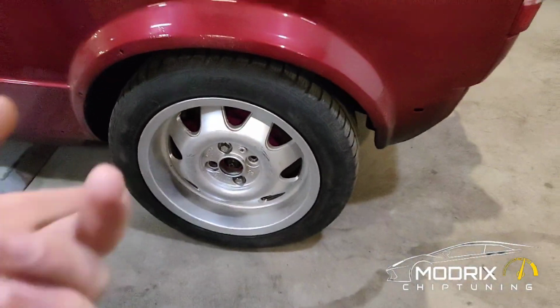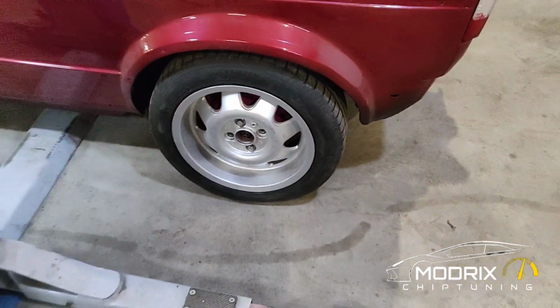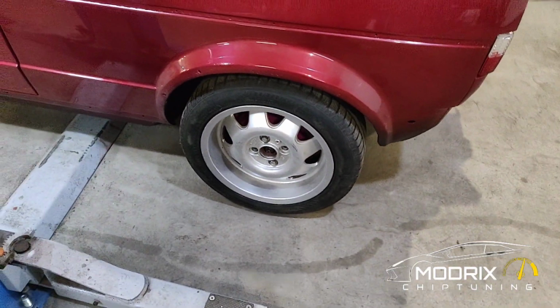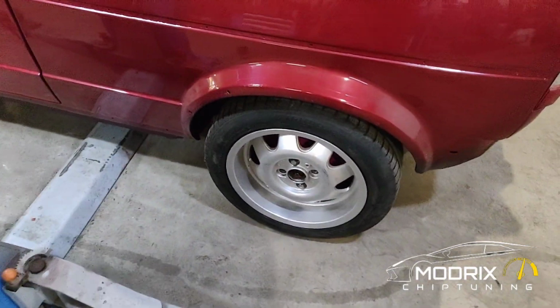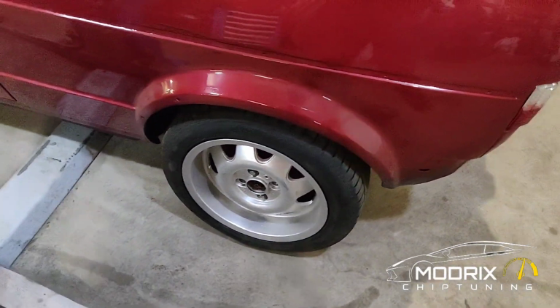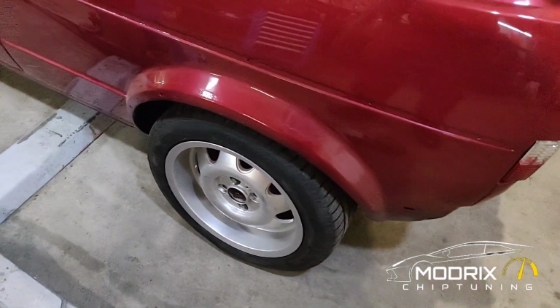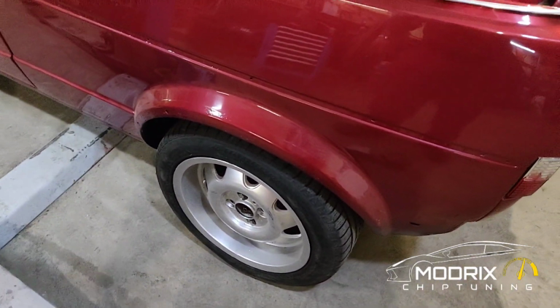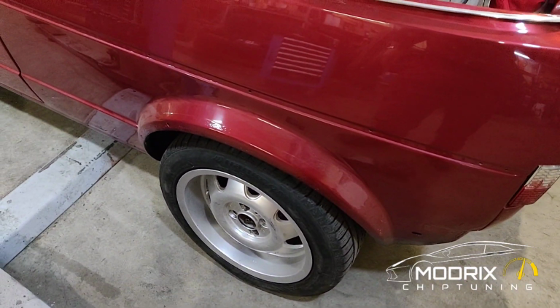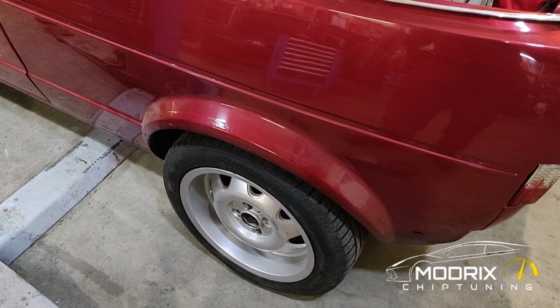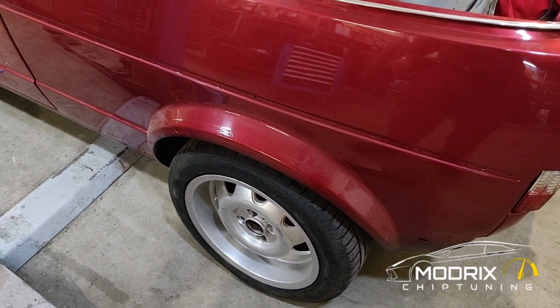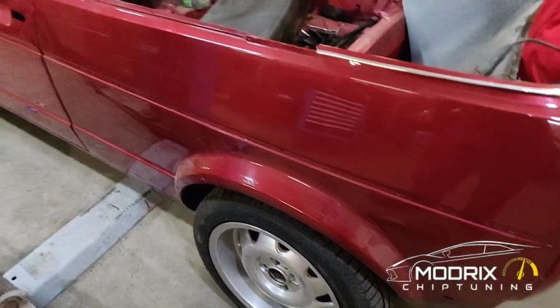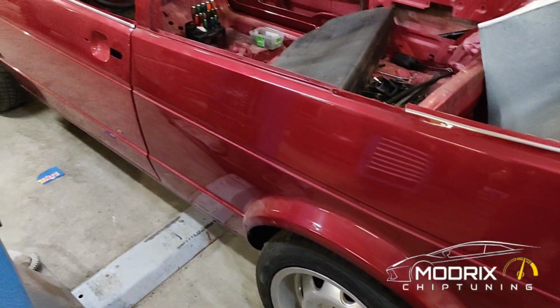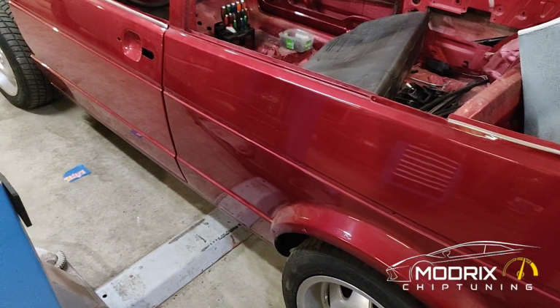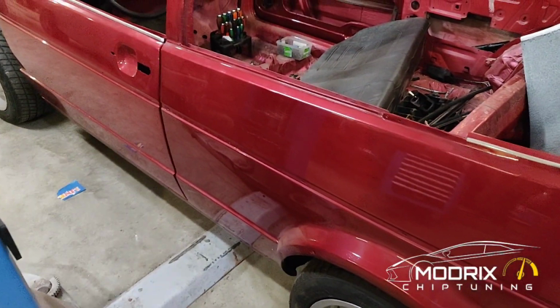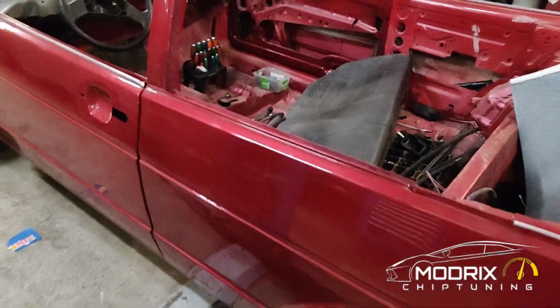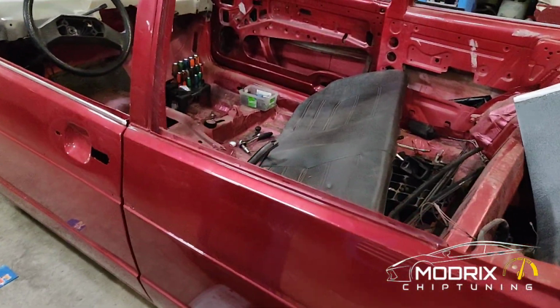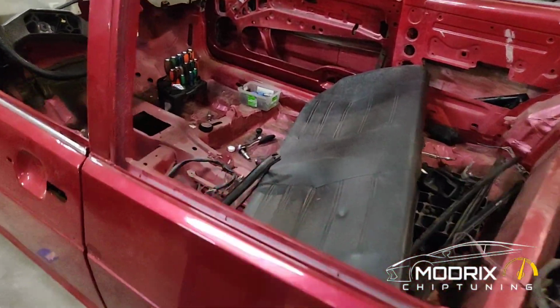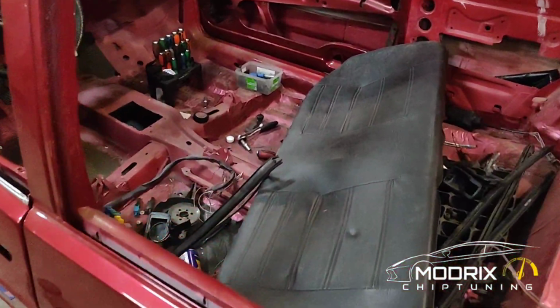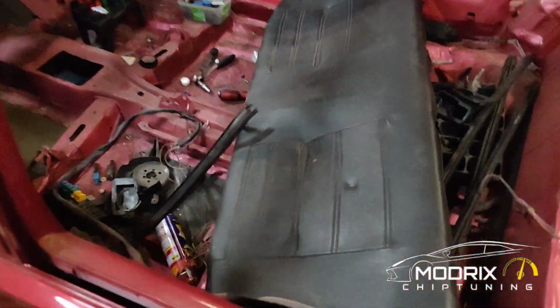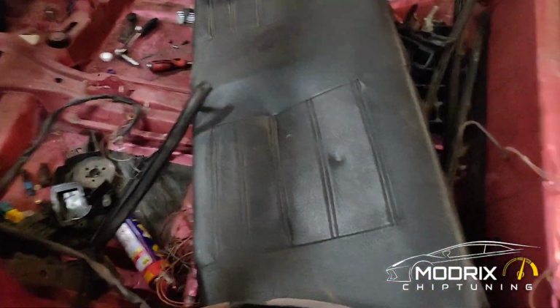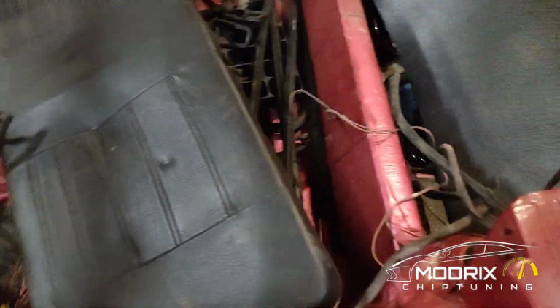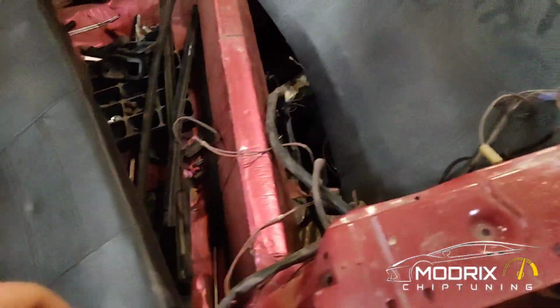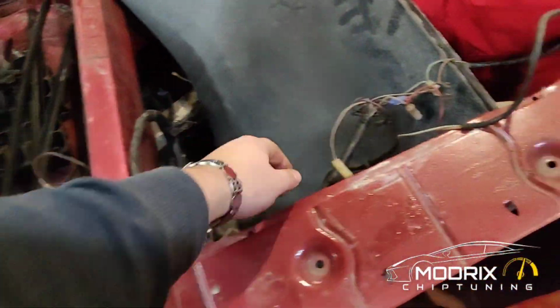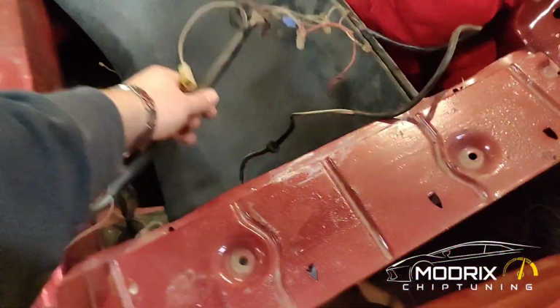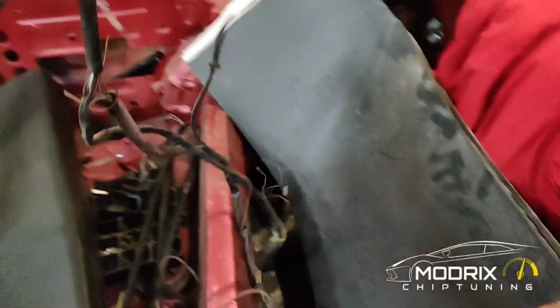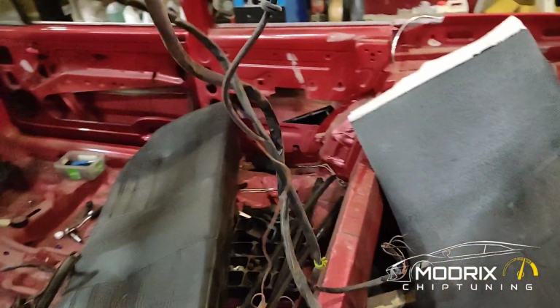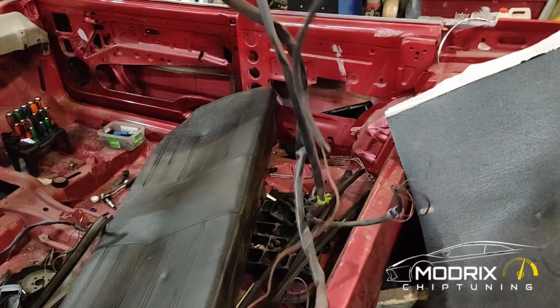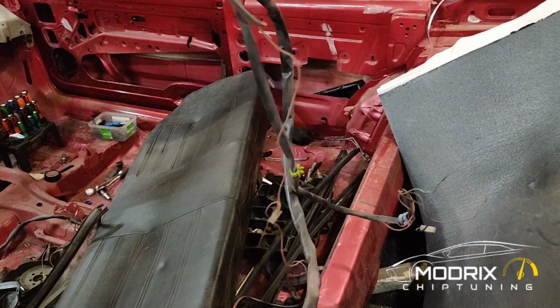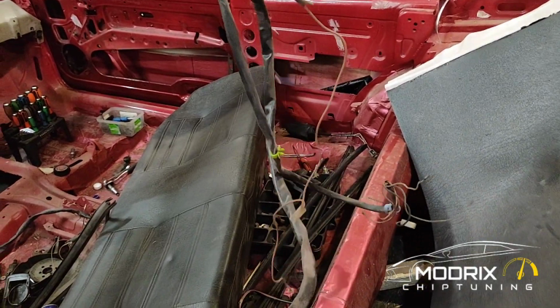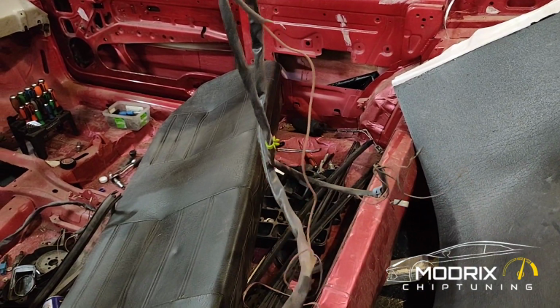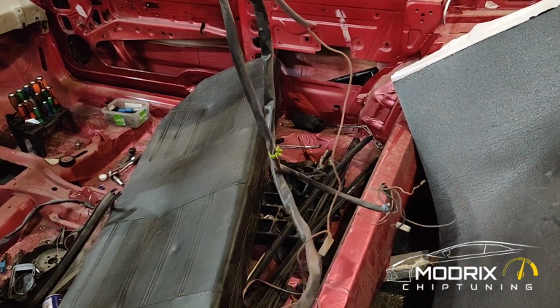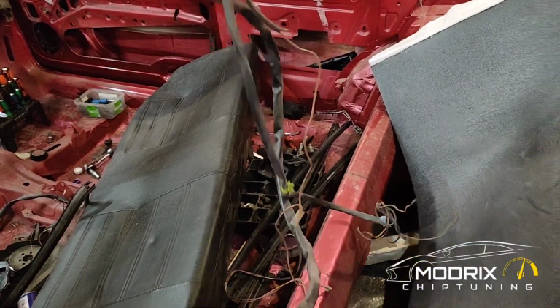We're probably going to swap those aluminium rims and get some BBS if we can, of course. But that's not the main thing right now. What we need to do is install the electrics.